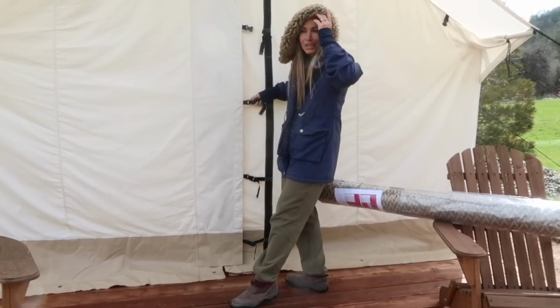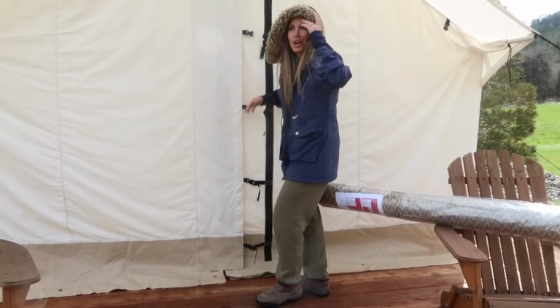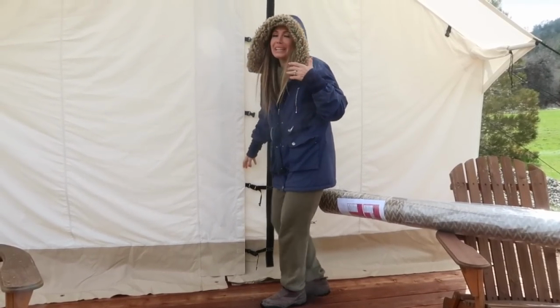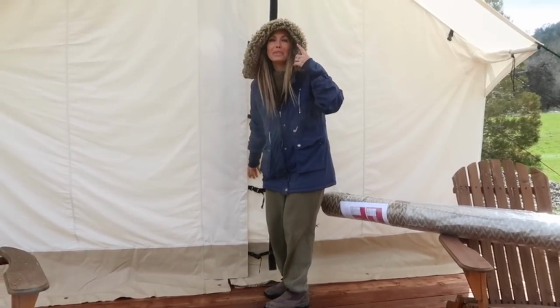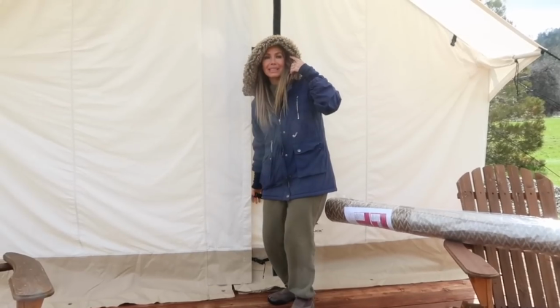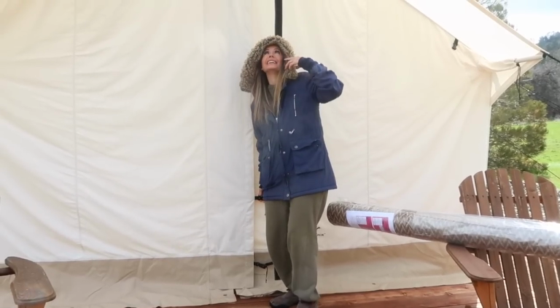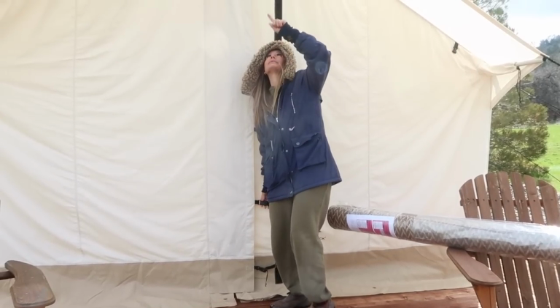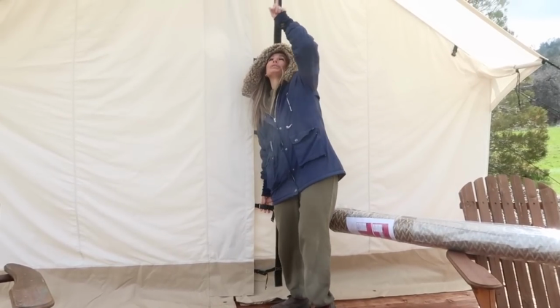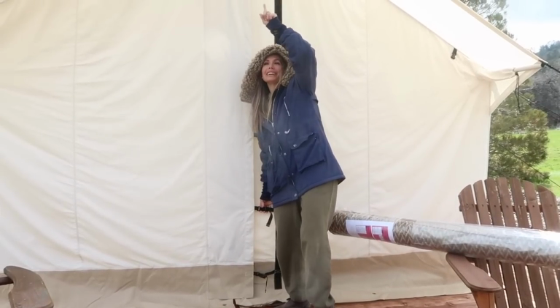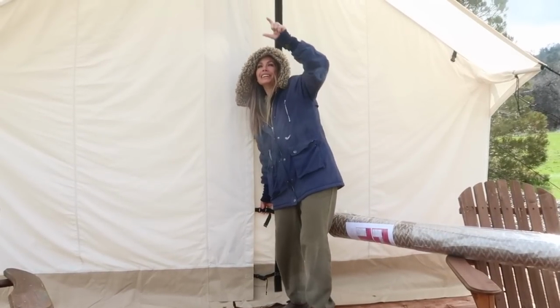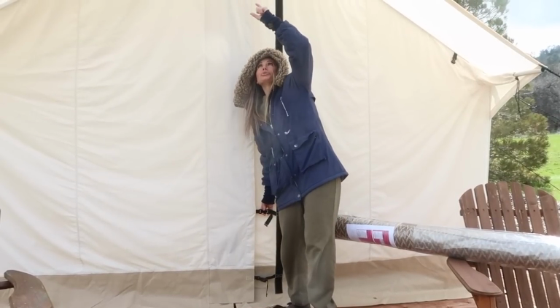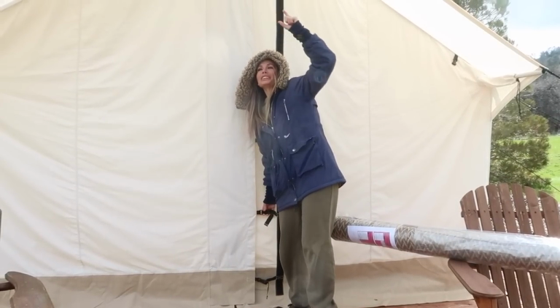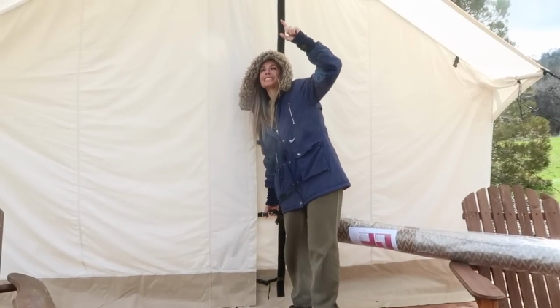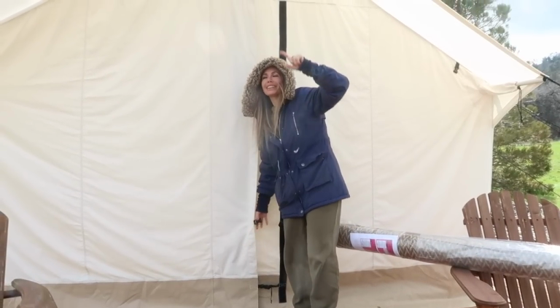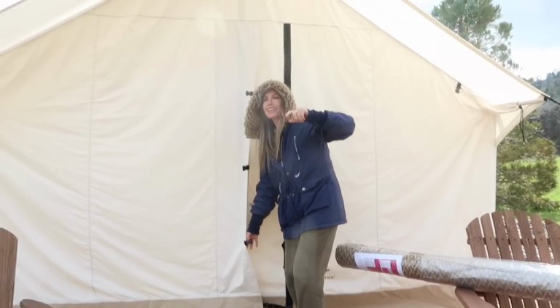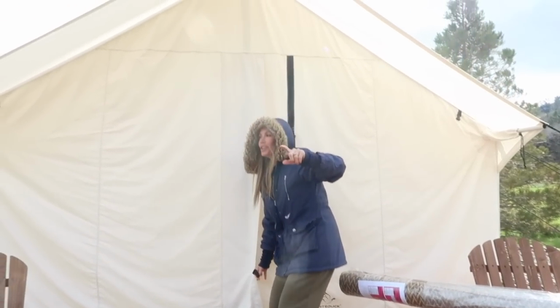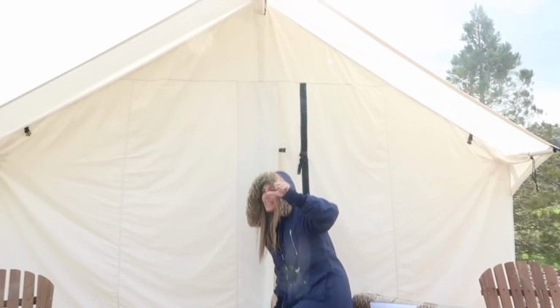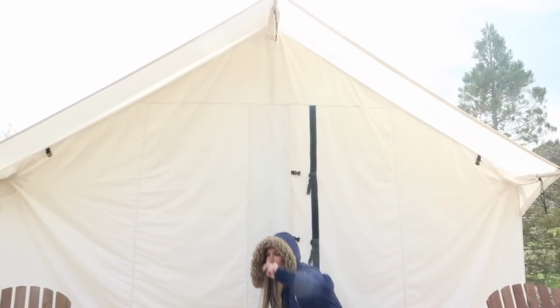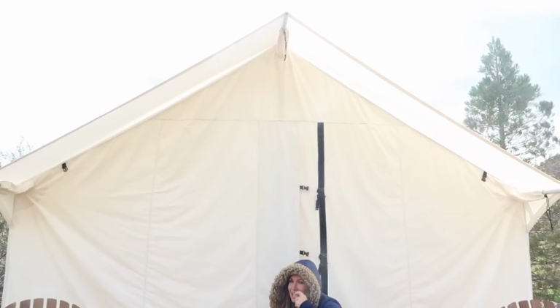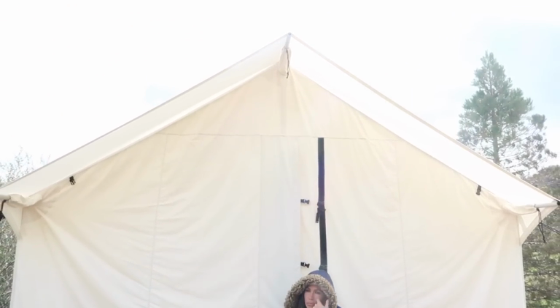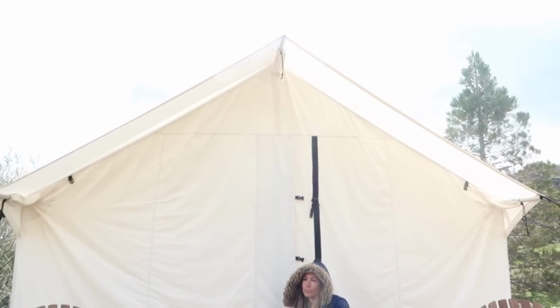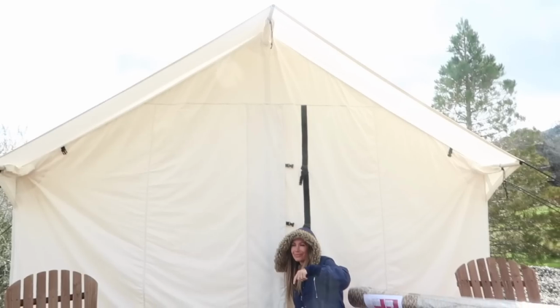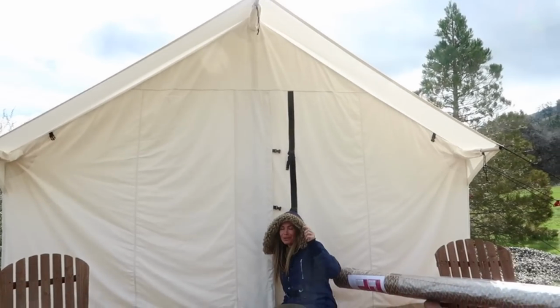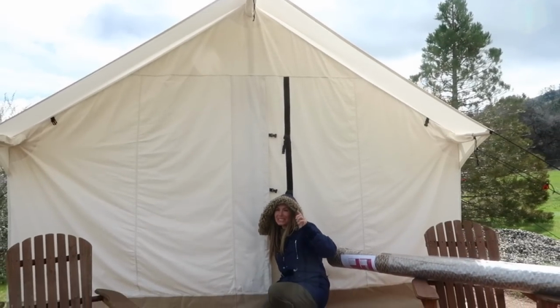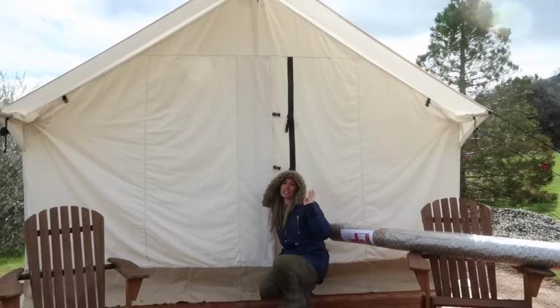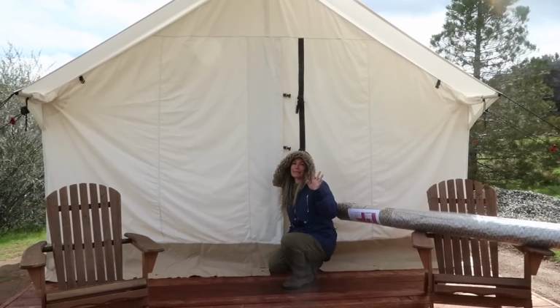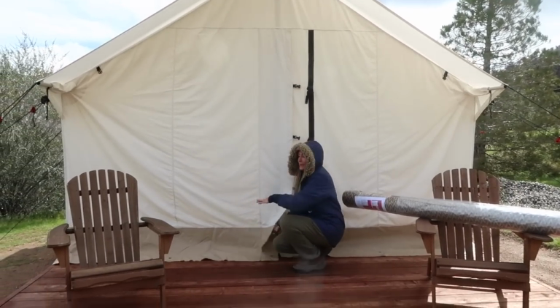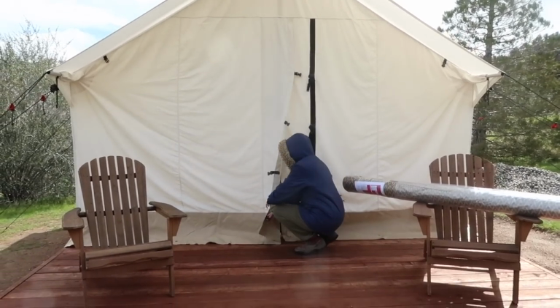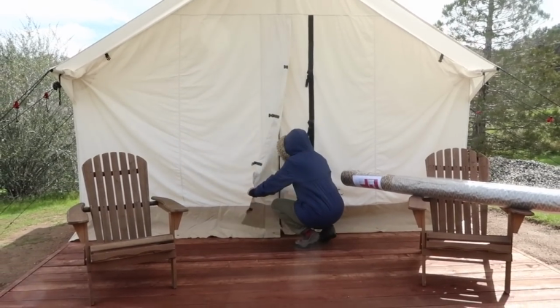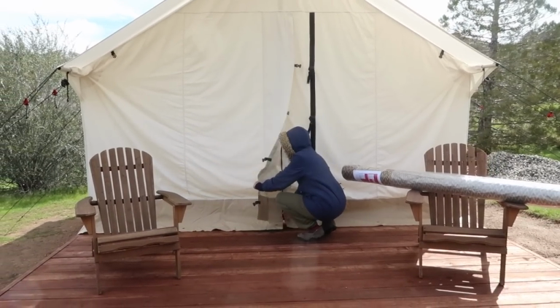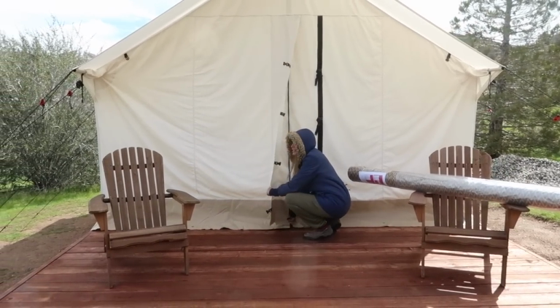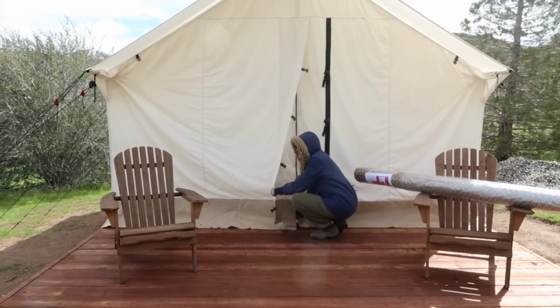Also, we need help naming the tent! I'm going to put a little wood sign with each tent's name. What do you guys think we should name this one? Let me know down in the comments.